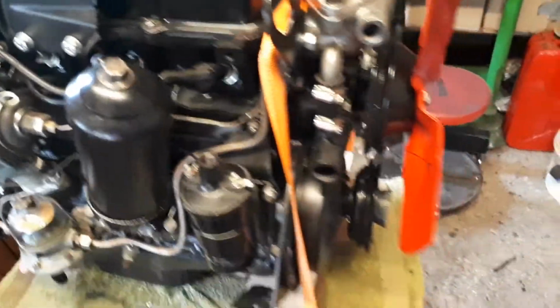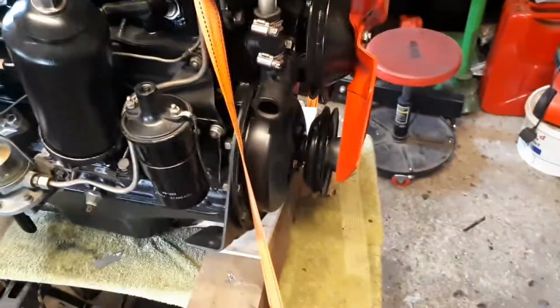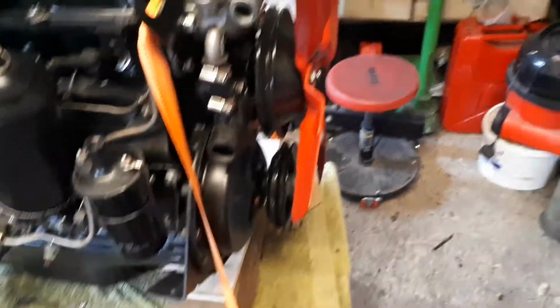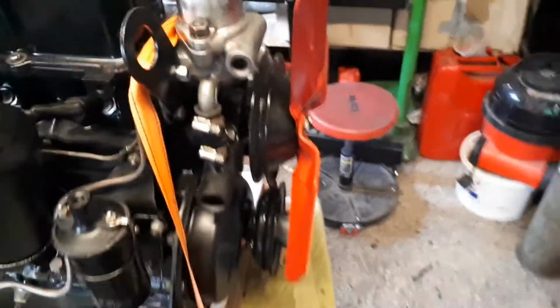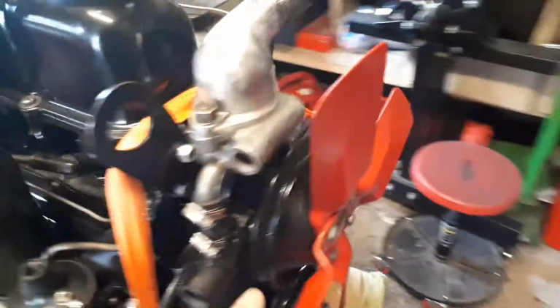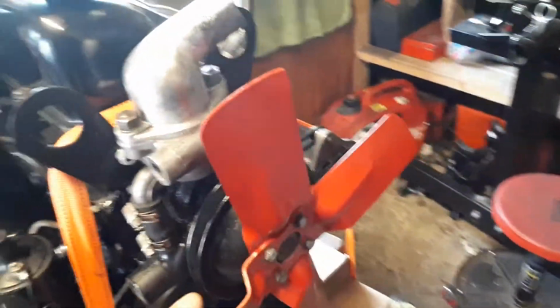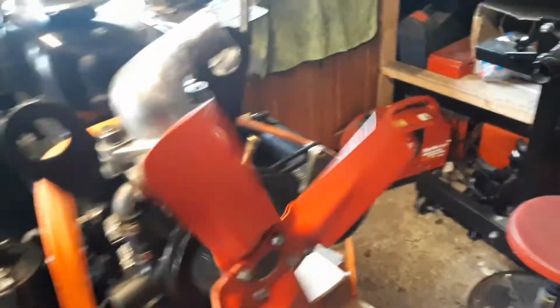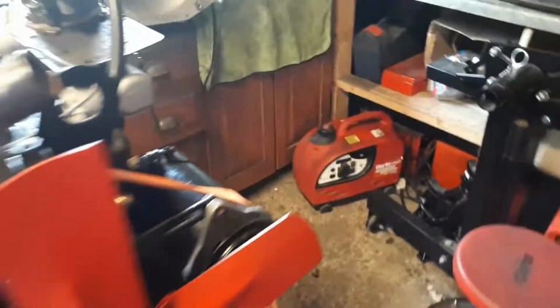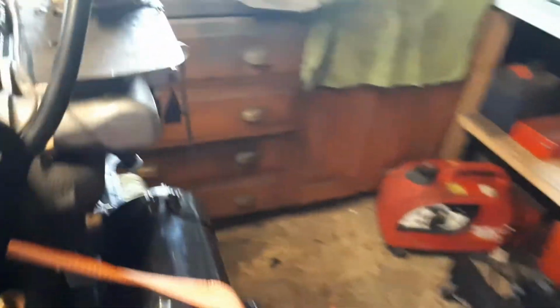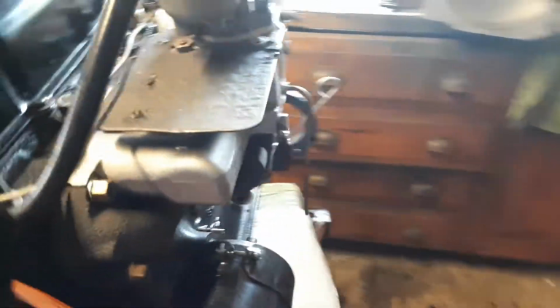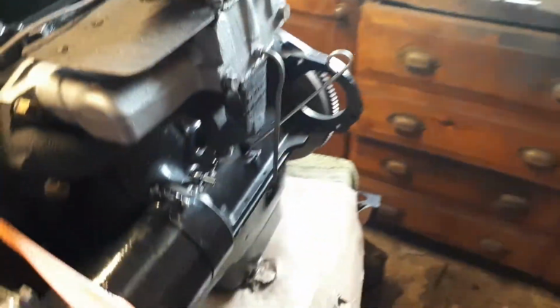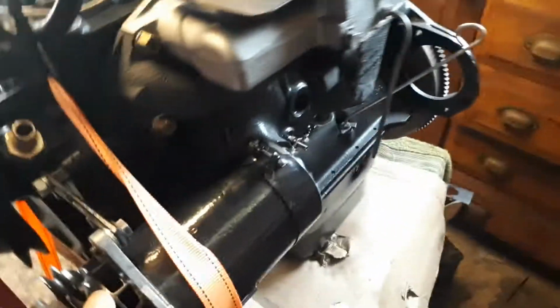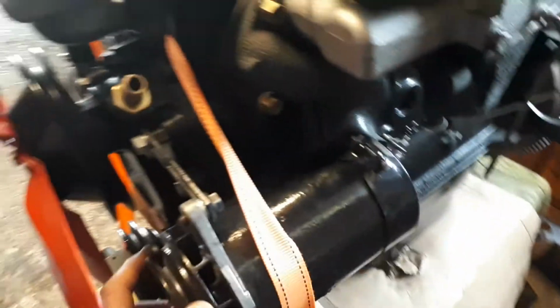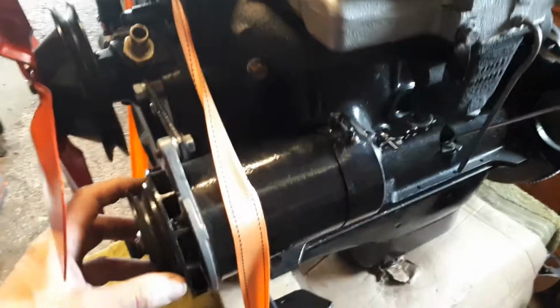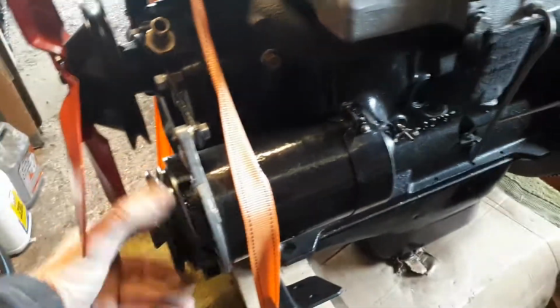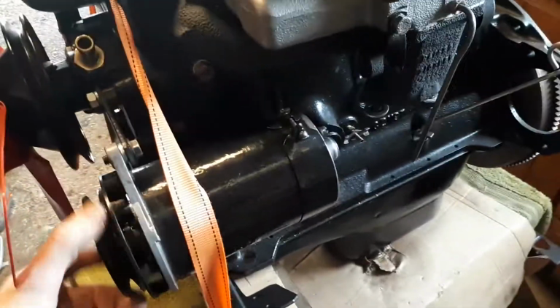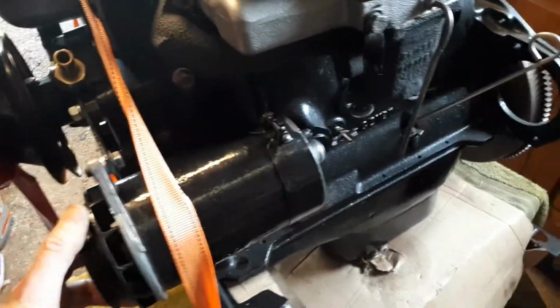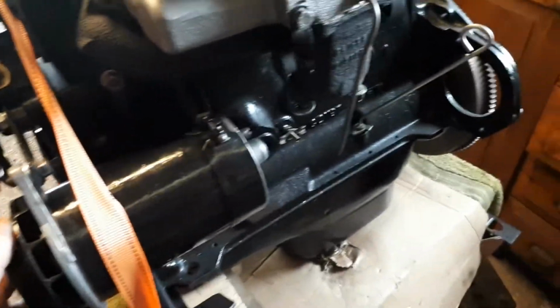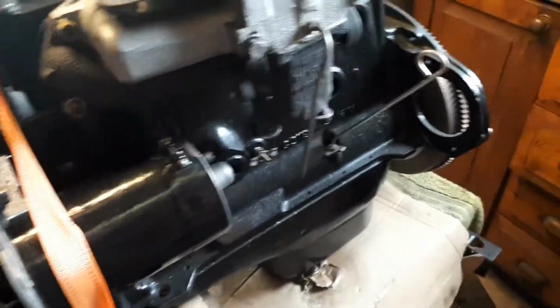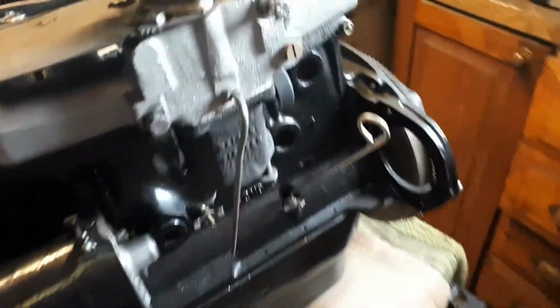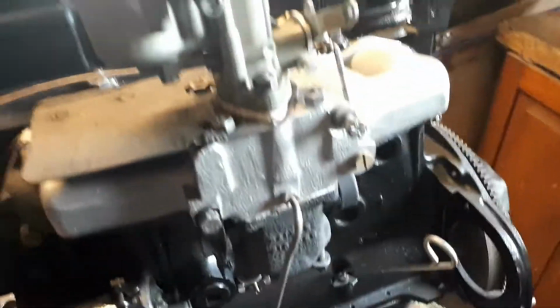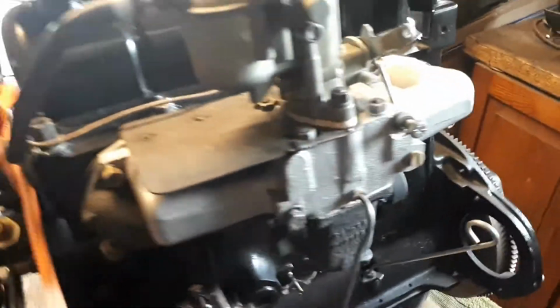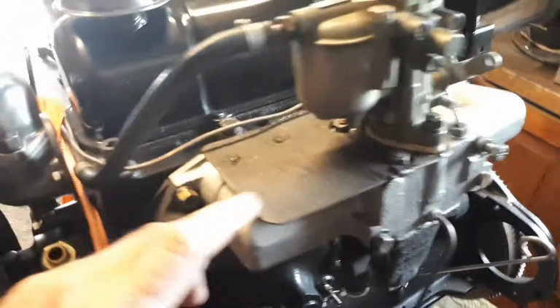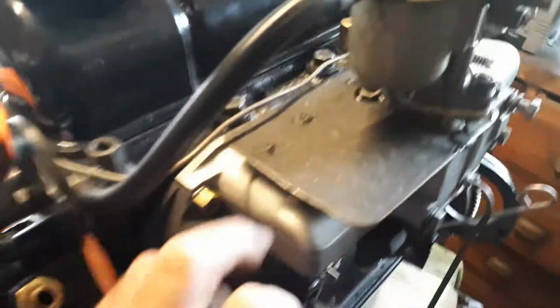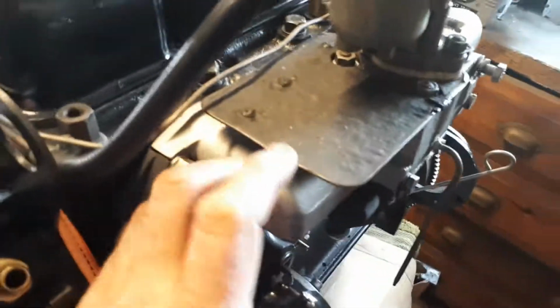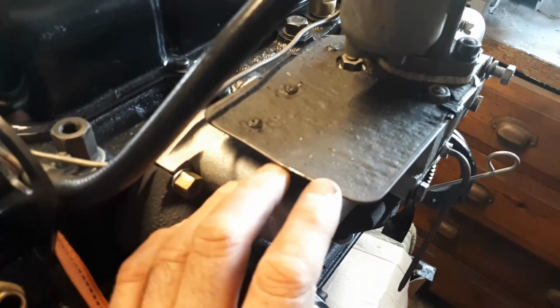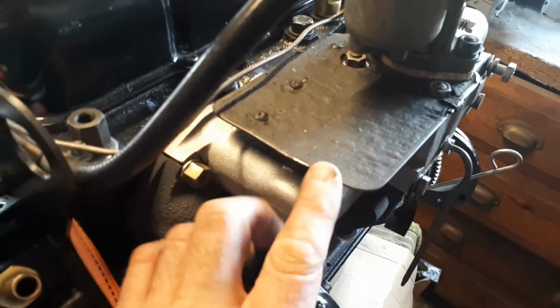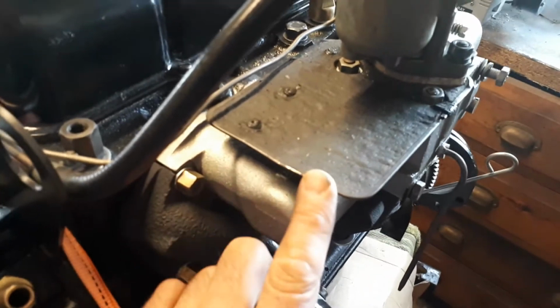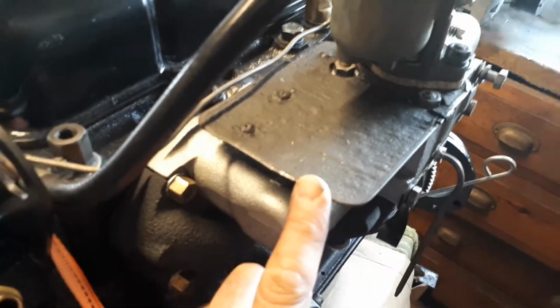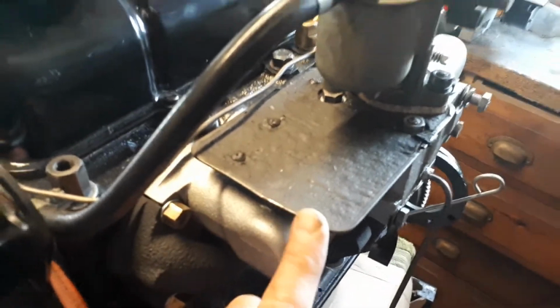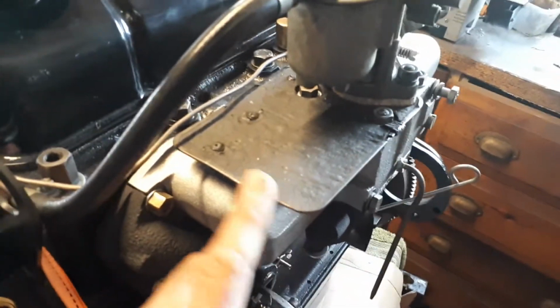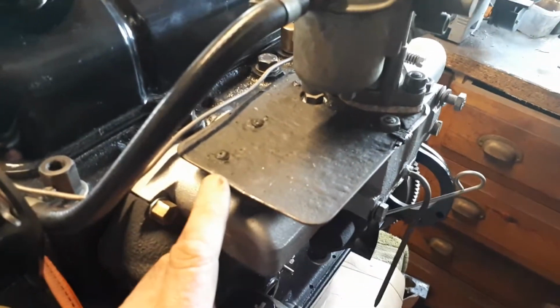The water pump was absolutely fine. The dynamo has been overhauled with new bearings and bushes. This little thing here — I think it's quite a common fault on these — the brake component was broken on mine and I've managed to repair it quite nicely.